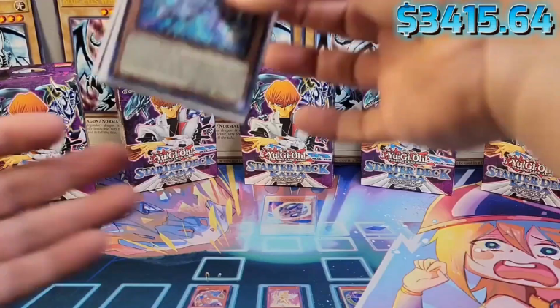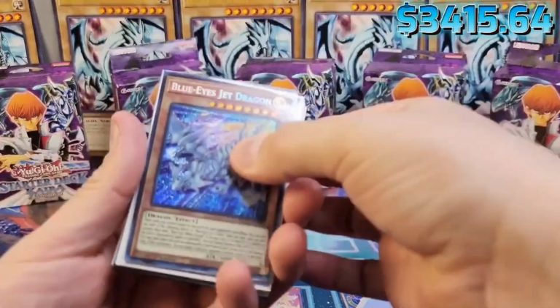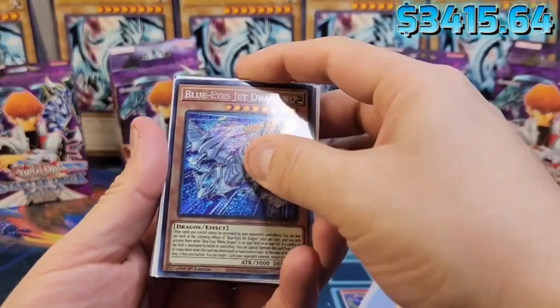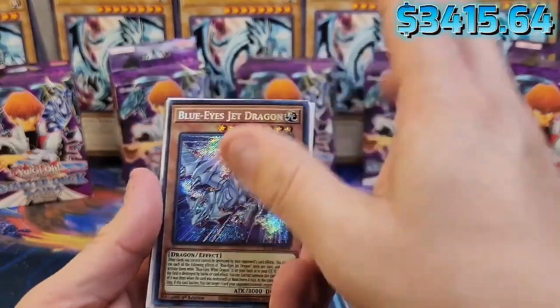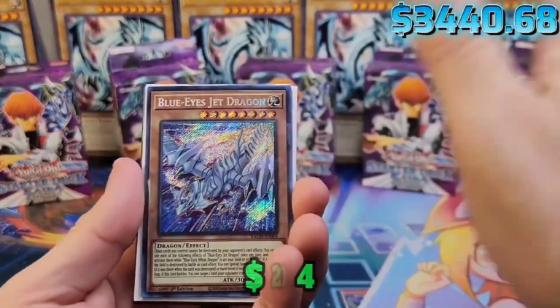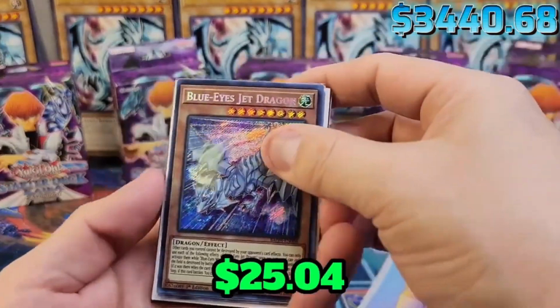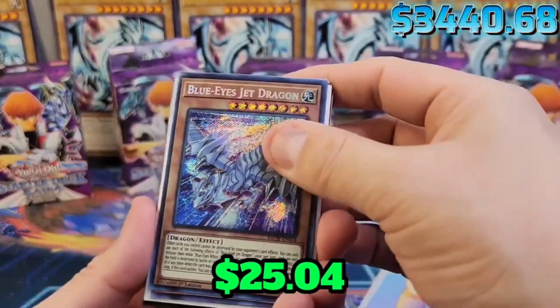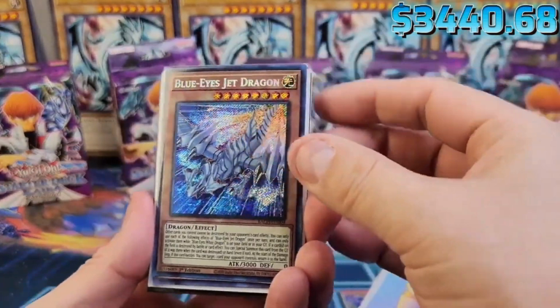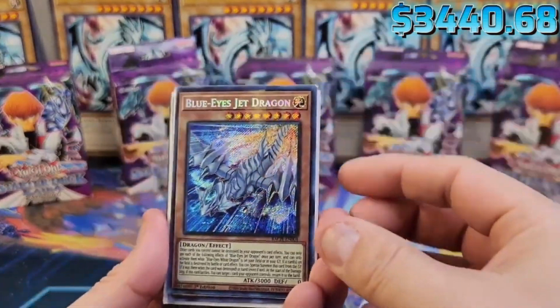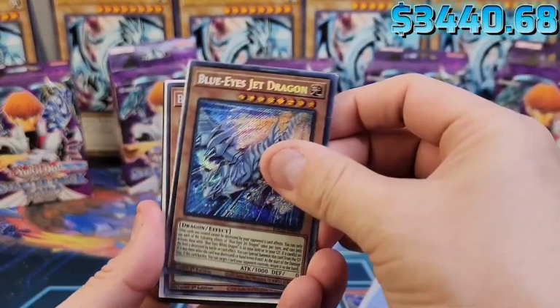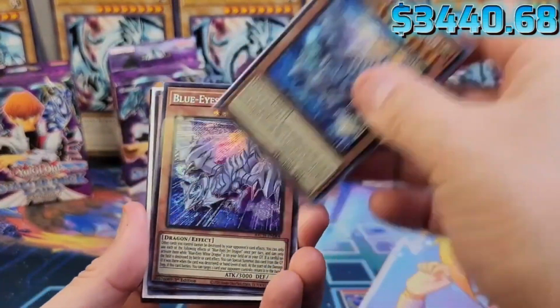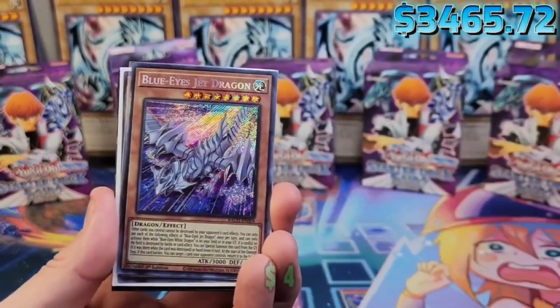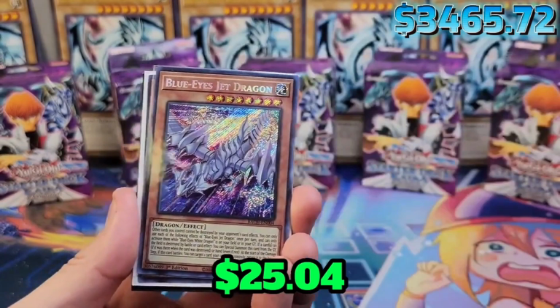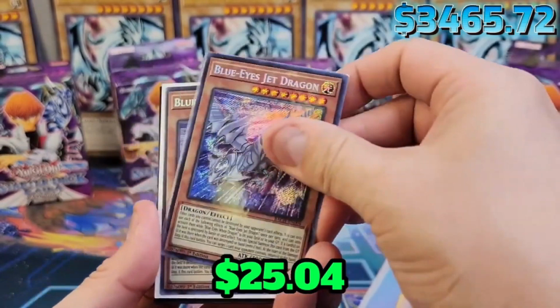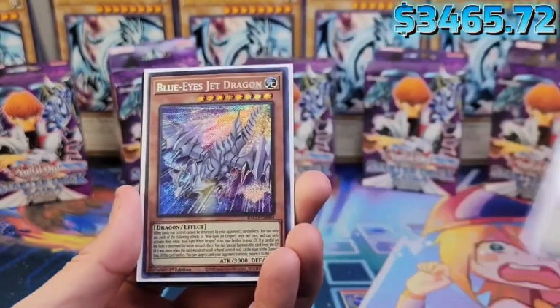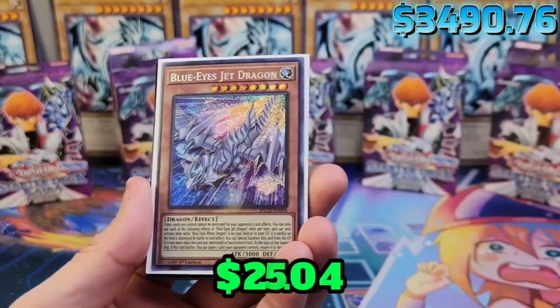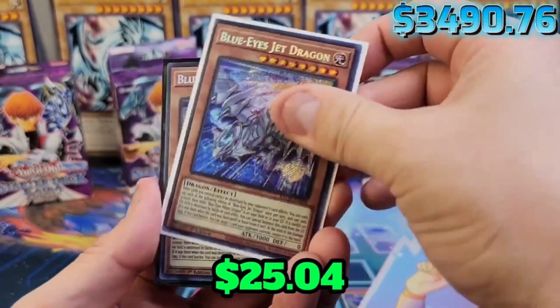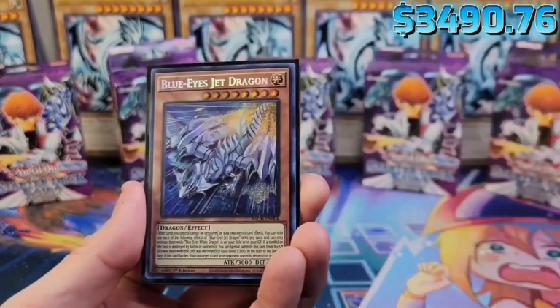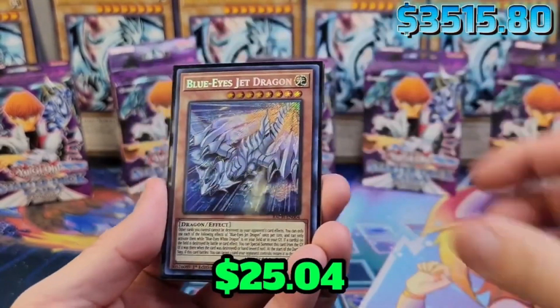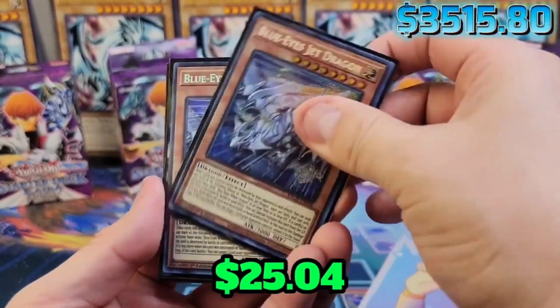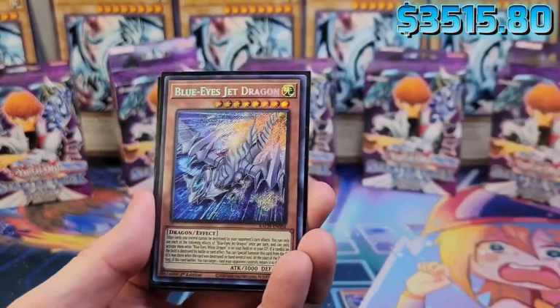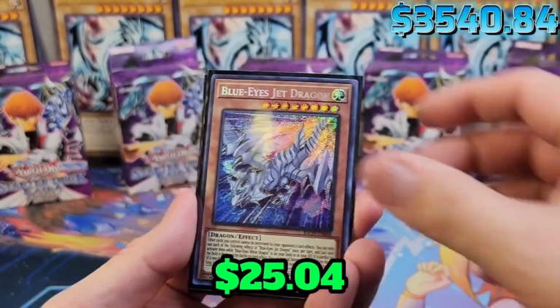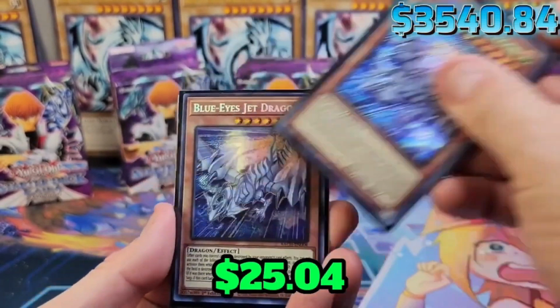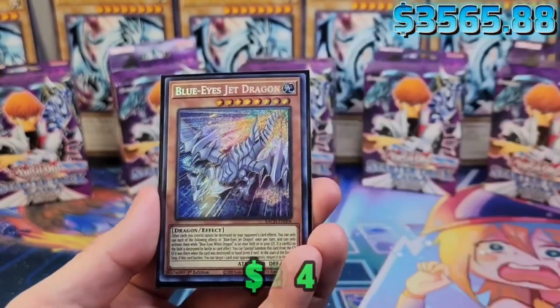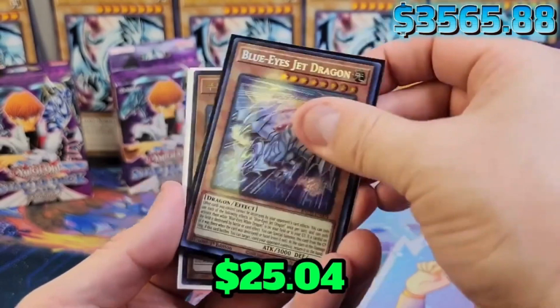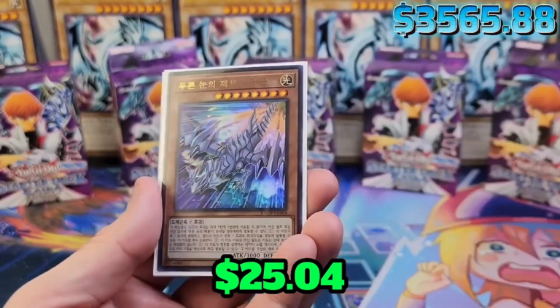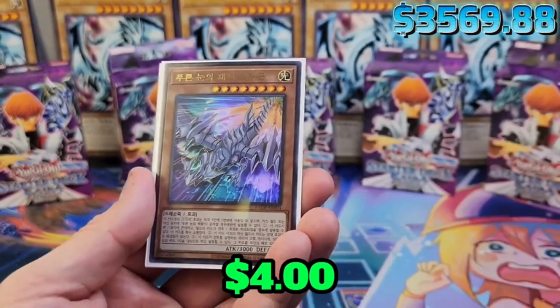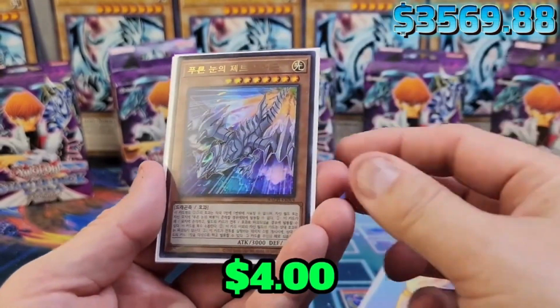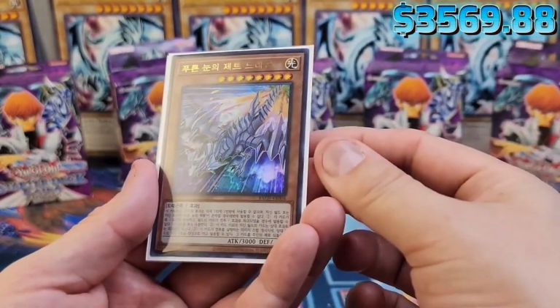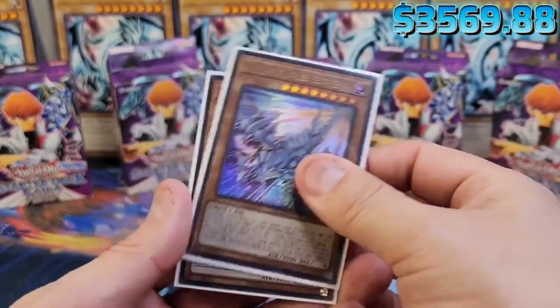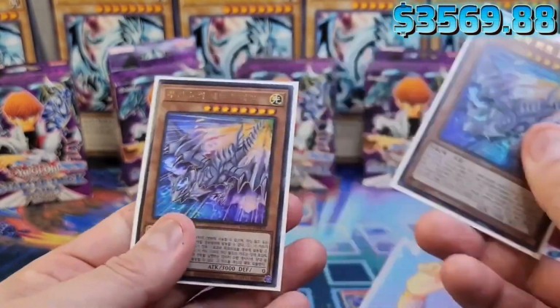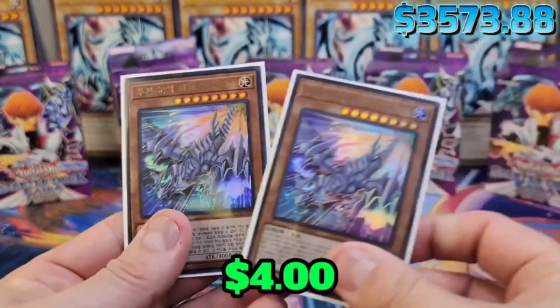Then we have the most modern, or the newest Blue Eyes edition — it's the Blue Eyes Jet Dragon. One, two, three, four, five, six, and even Korean. That's cool.